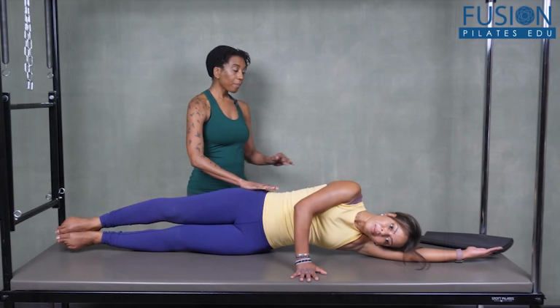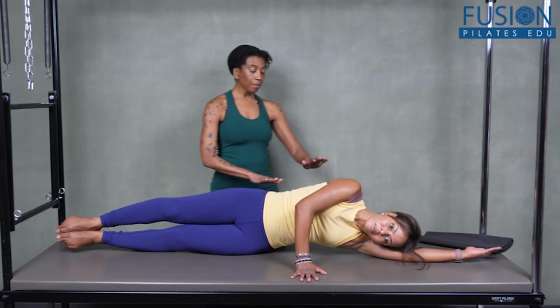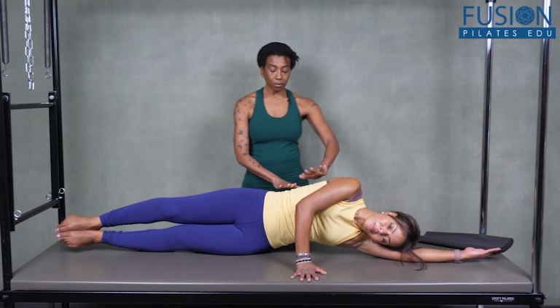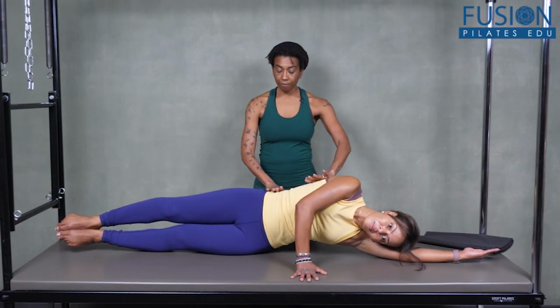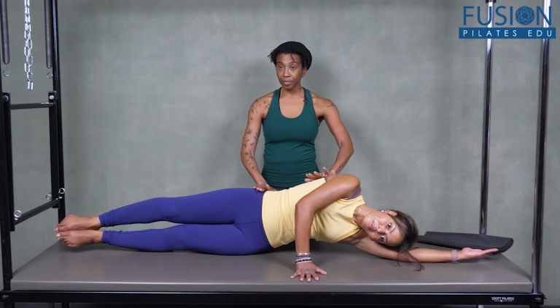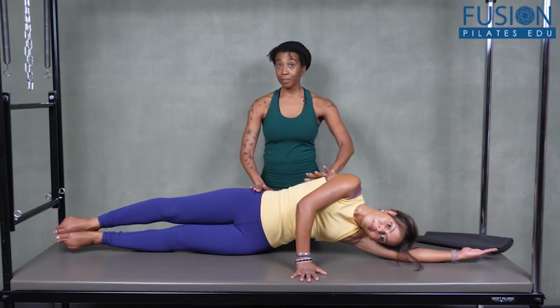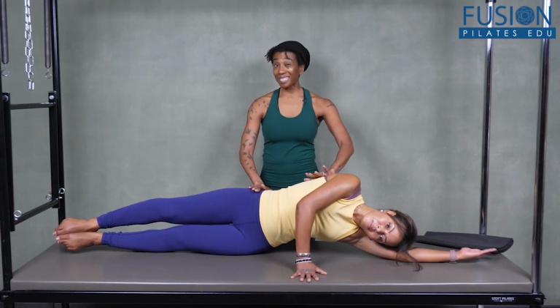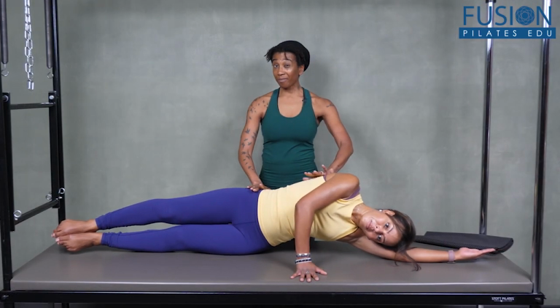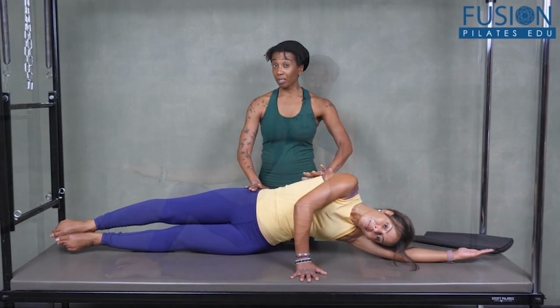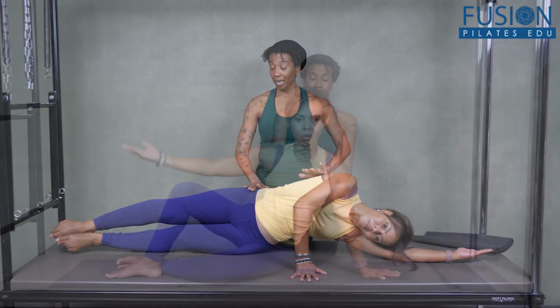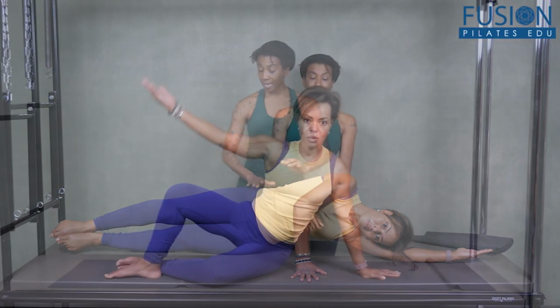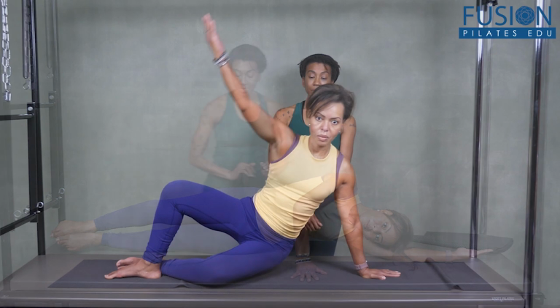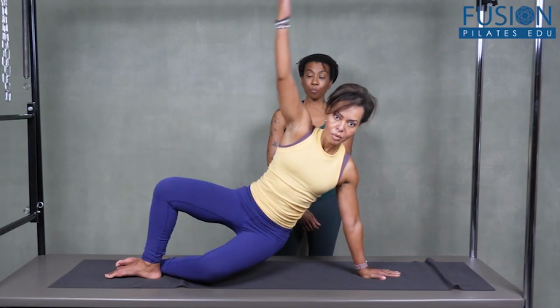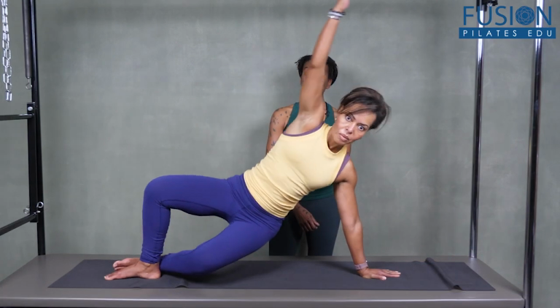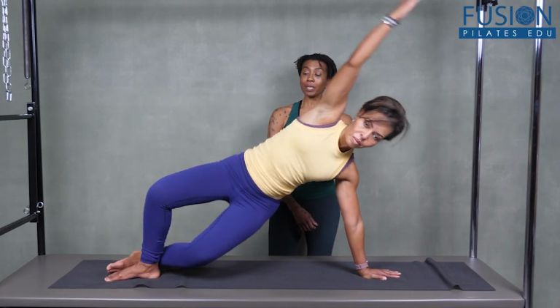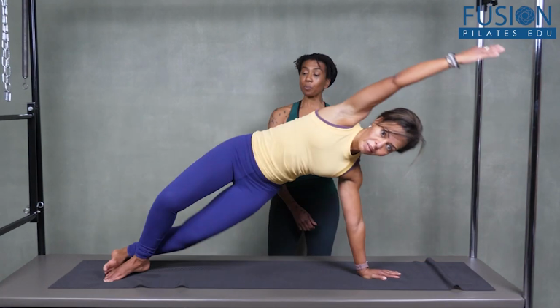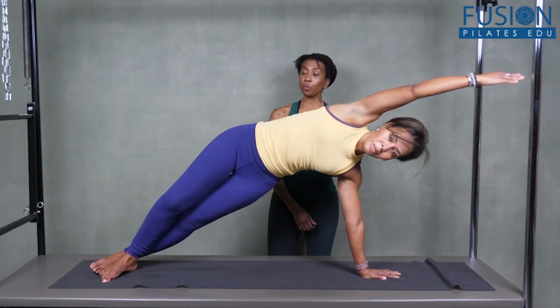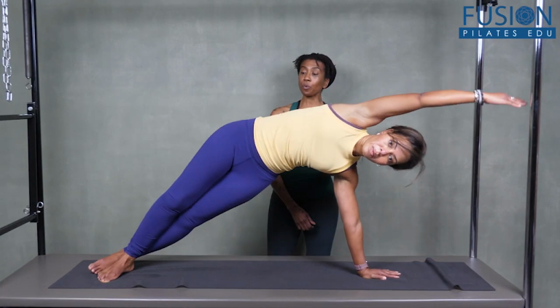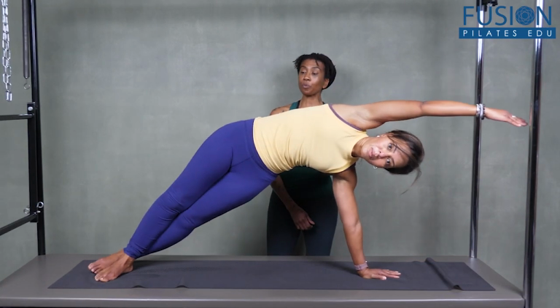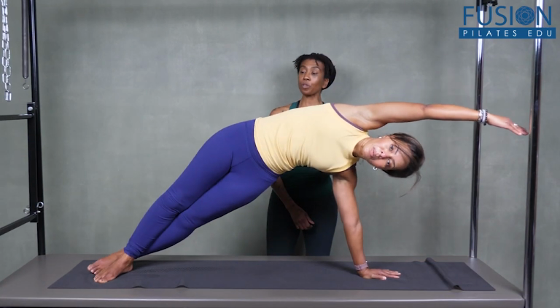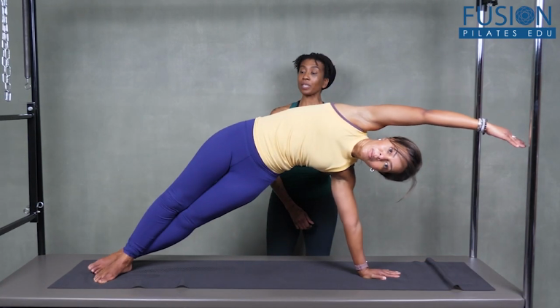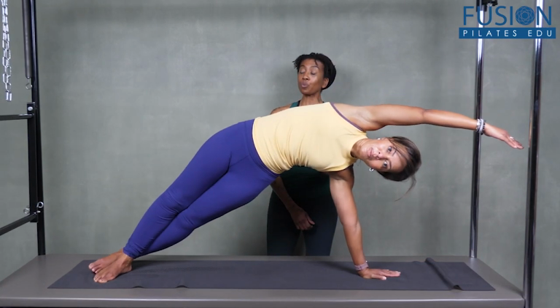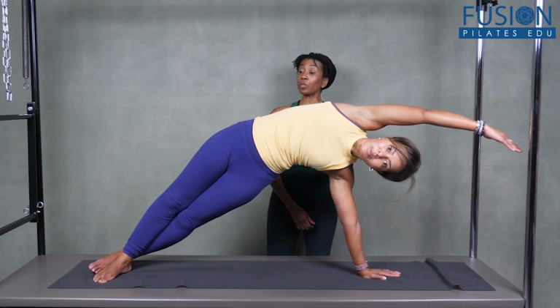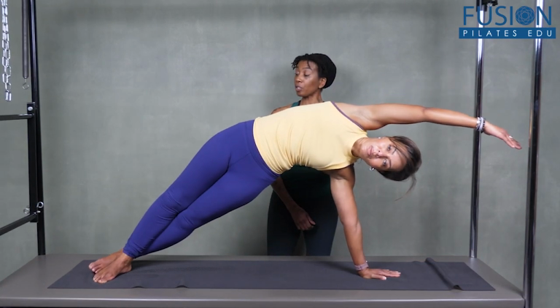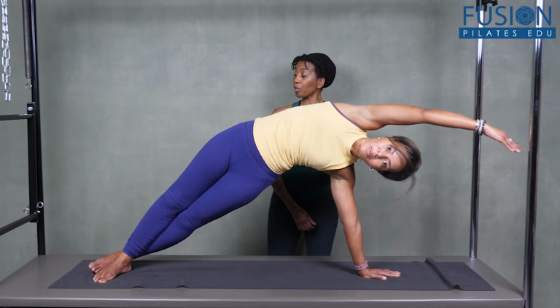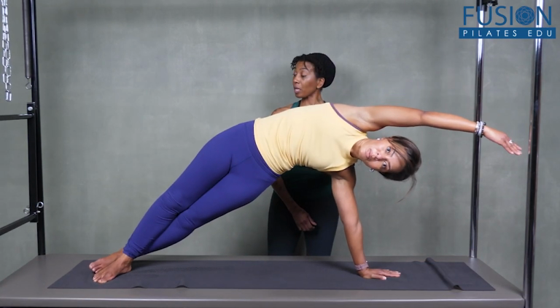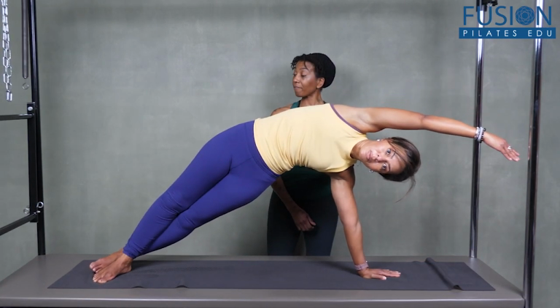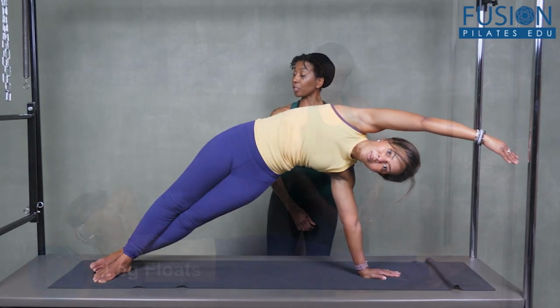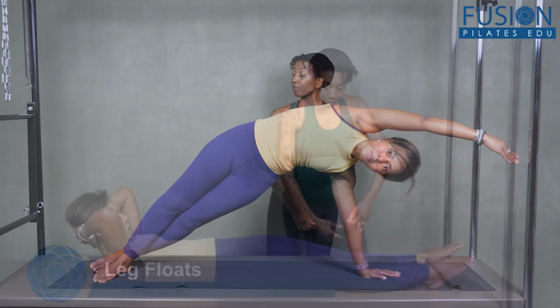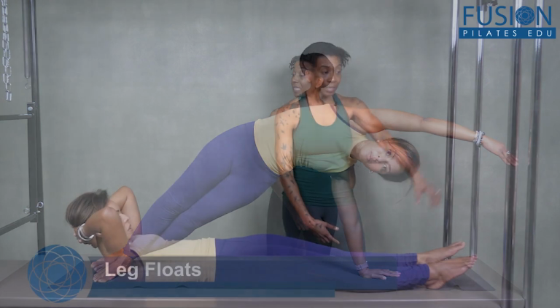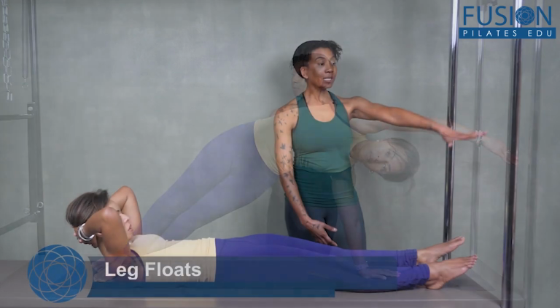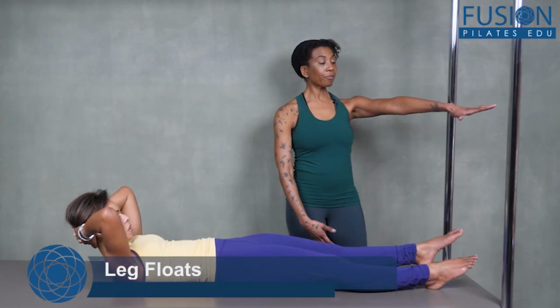Nikki gives effective and efficient cues that will help you communicate with your clients more clearly and help them progress through exercises like teaser, swan dive, and side bend.